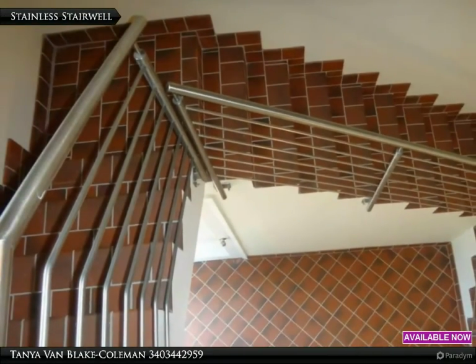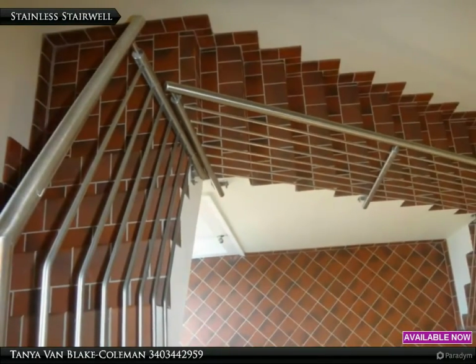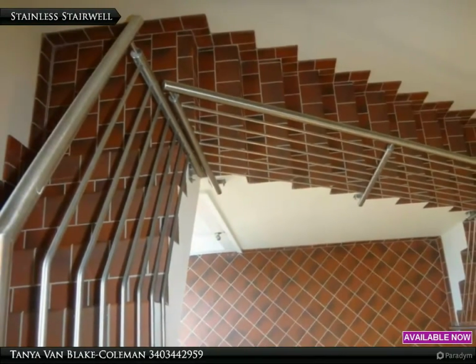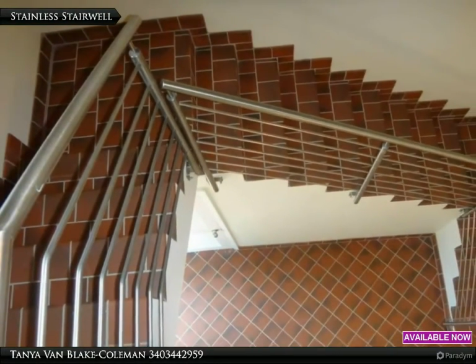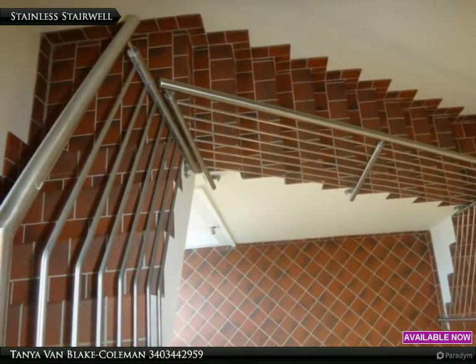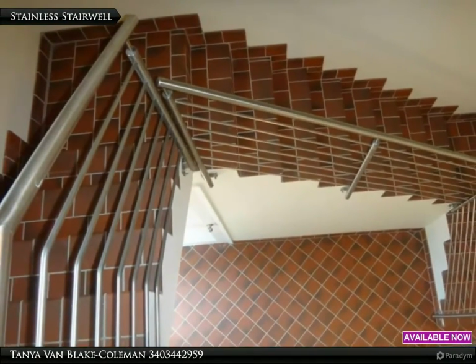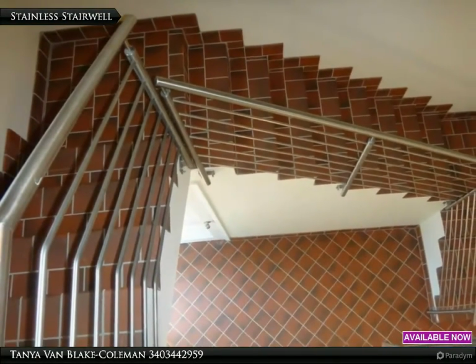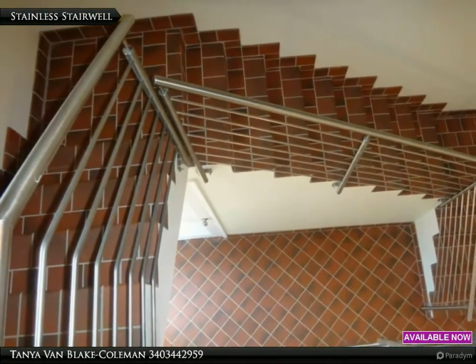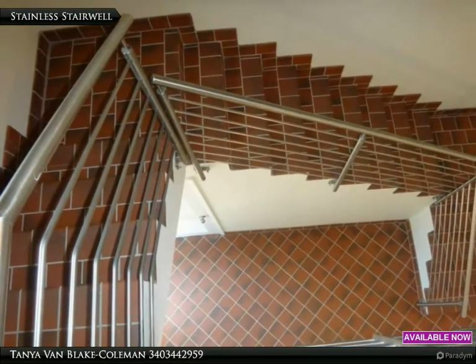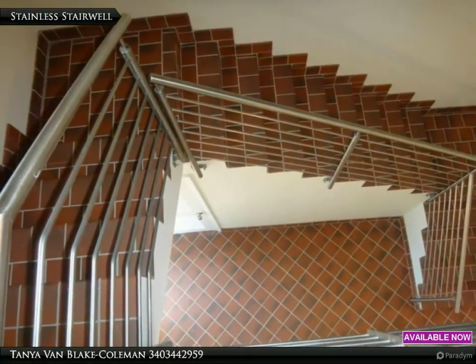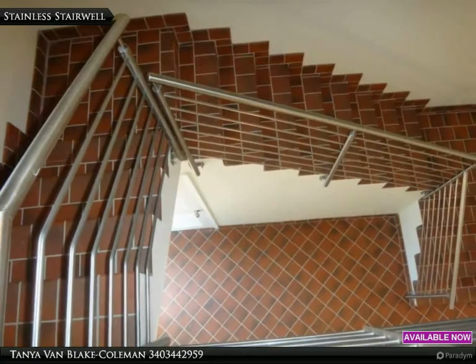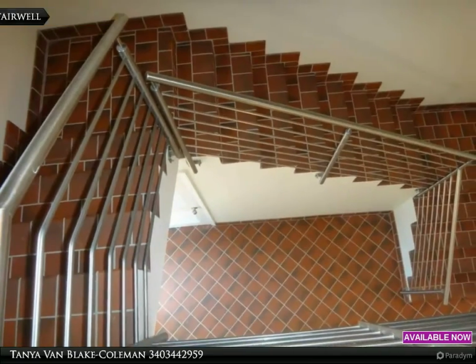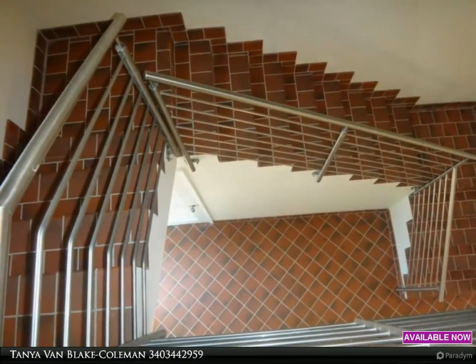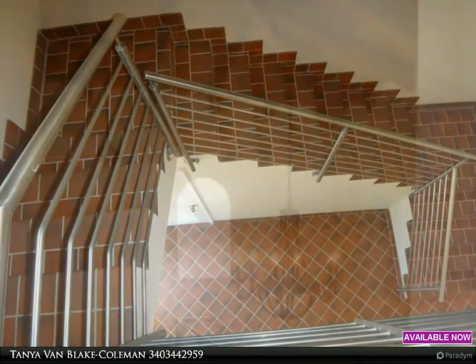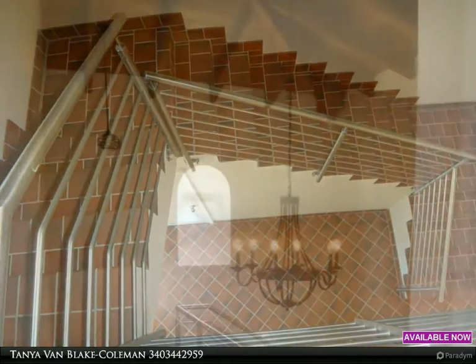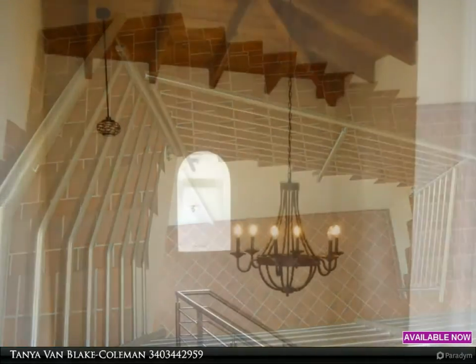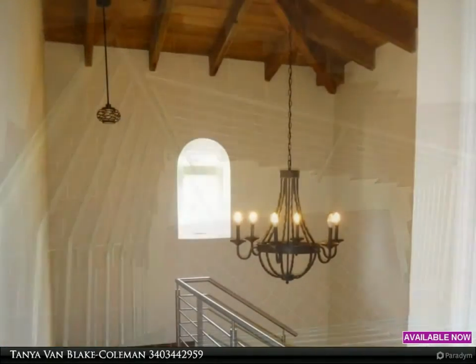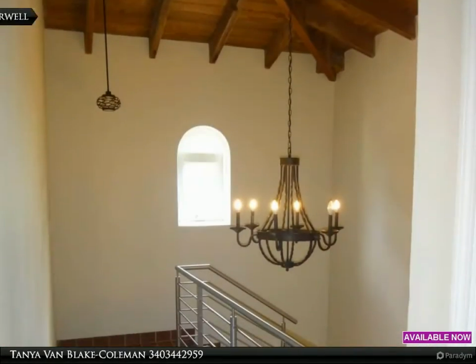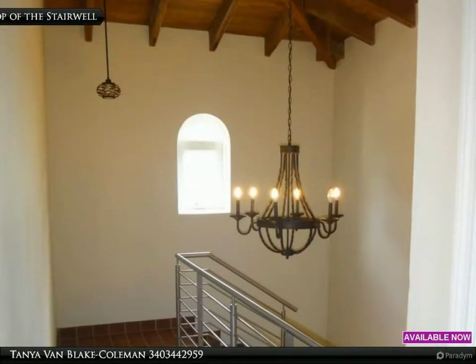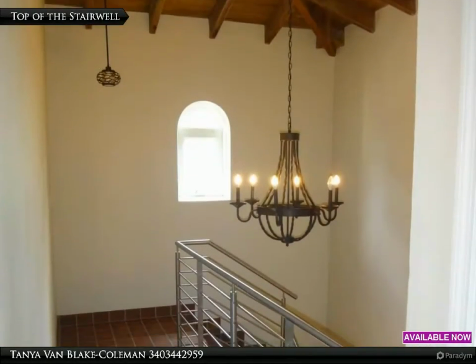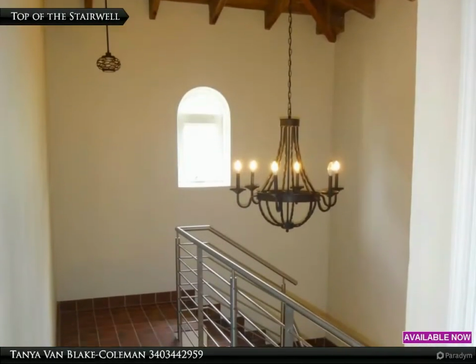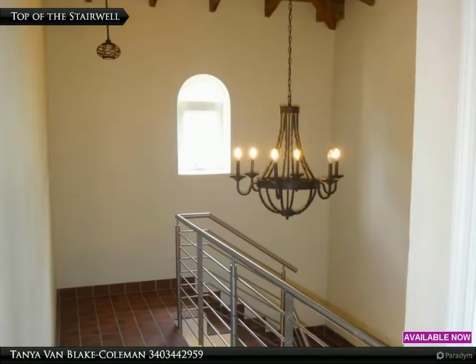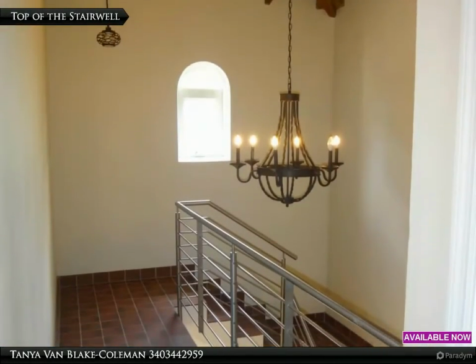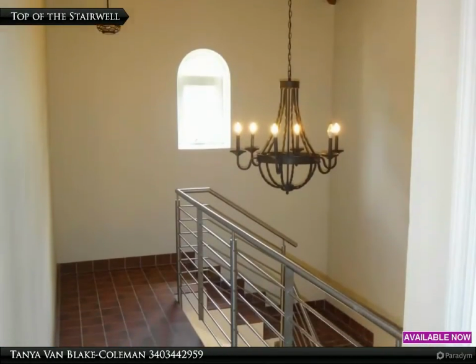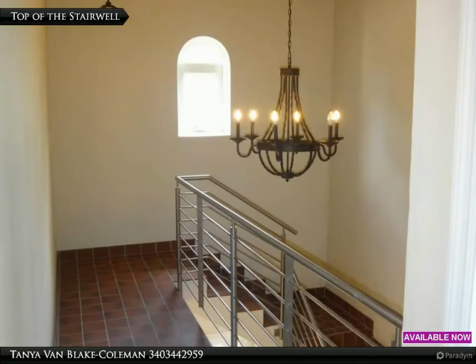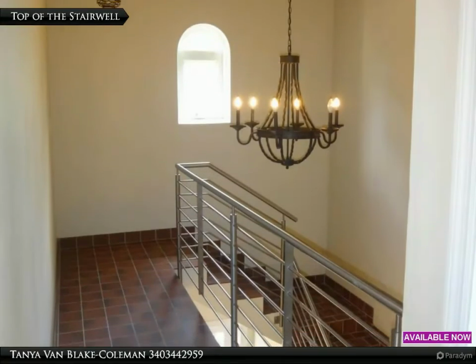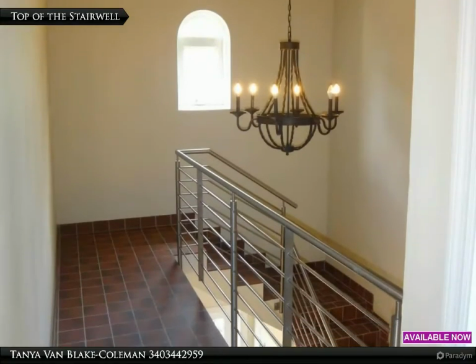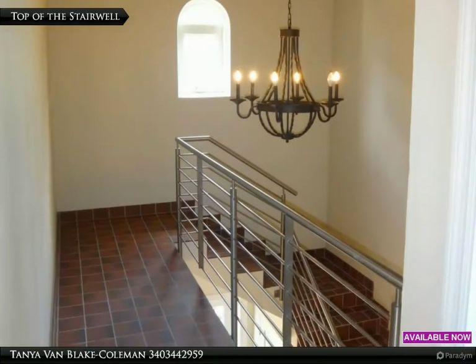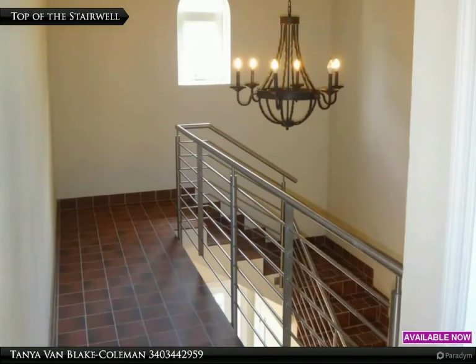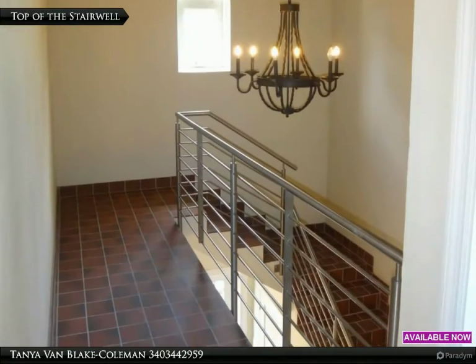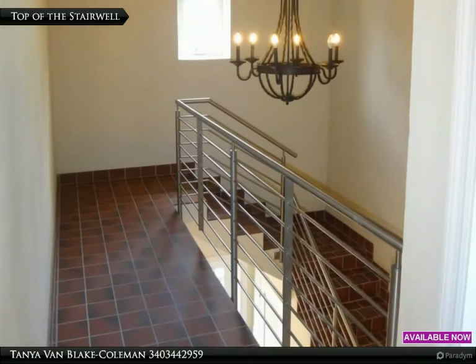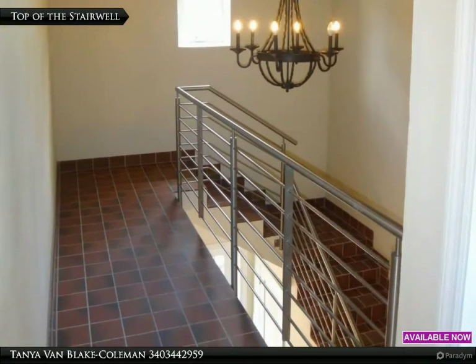From the top of the stairwell looking down to the entry level, the perfect chandelier and a cozy window out to the courtyard help to illuminate the stairwell.